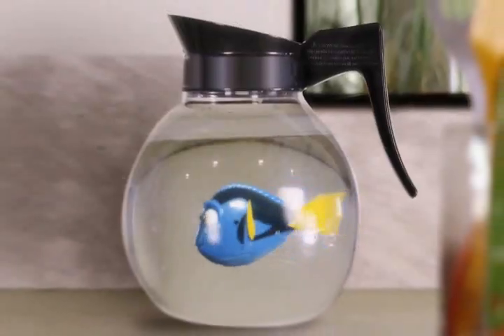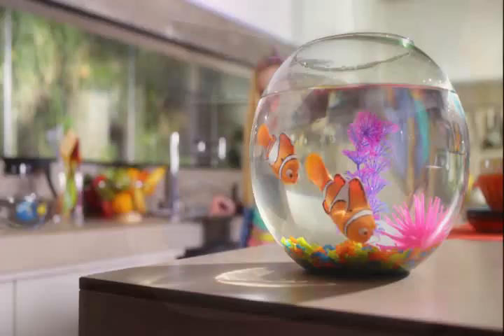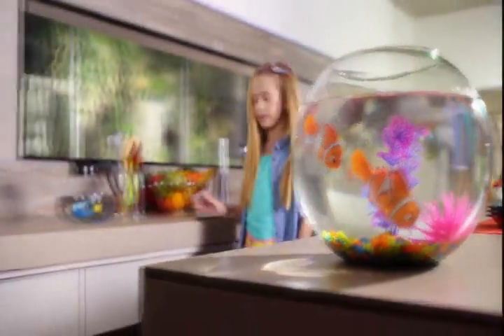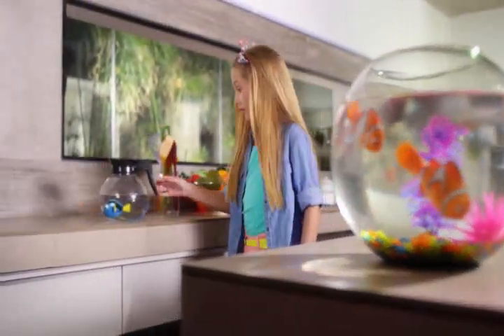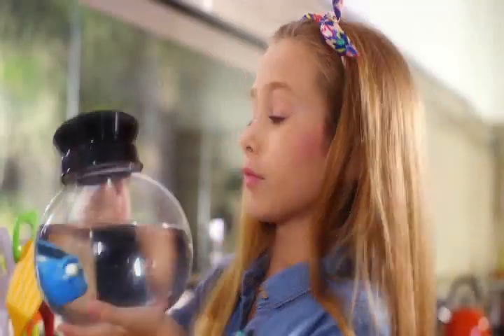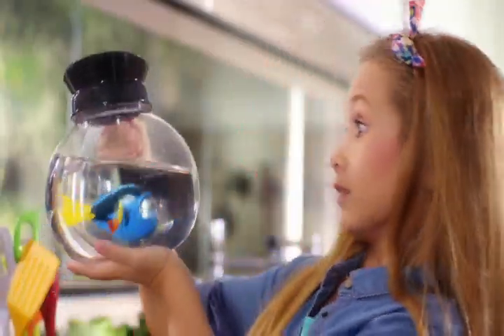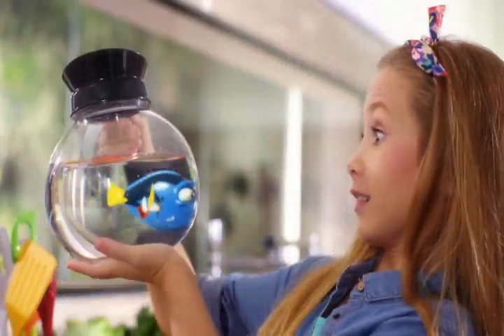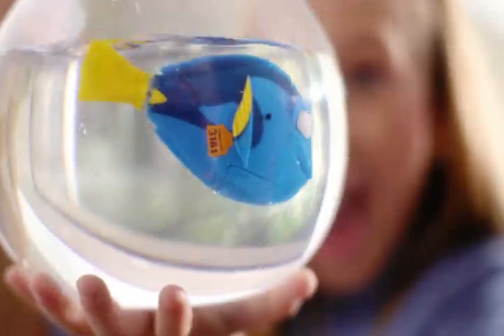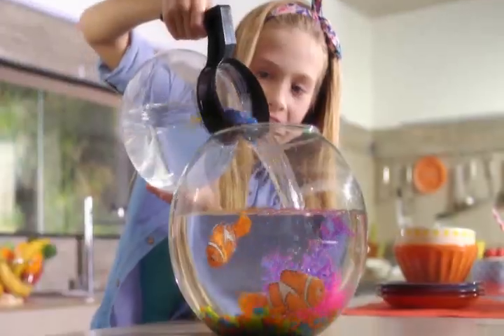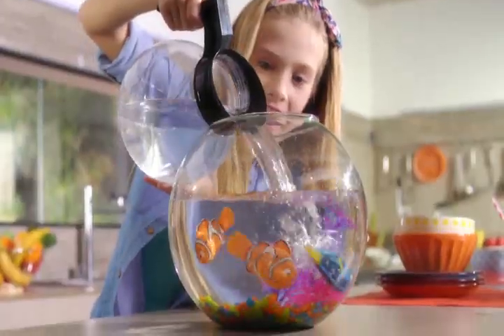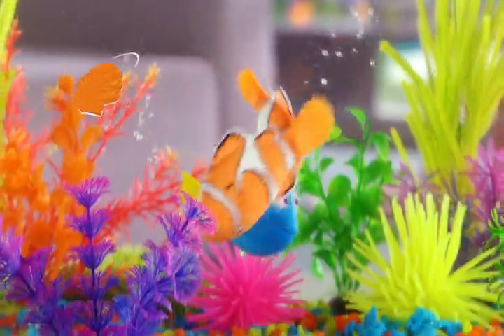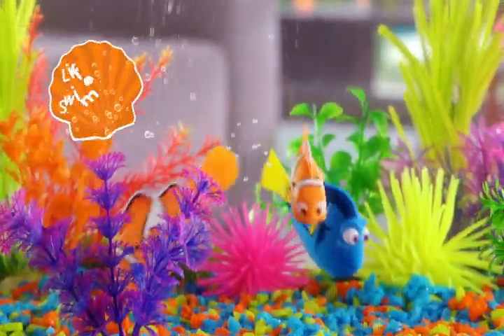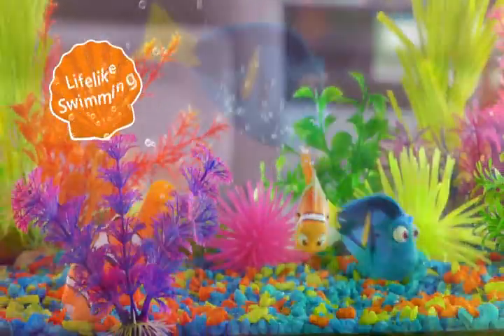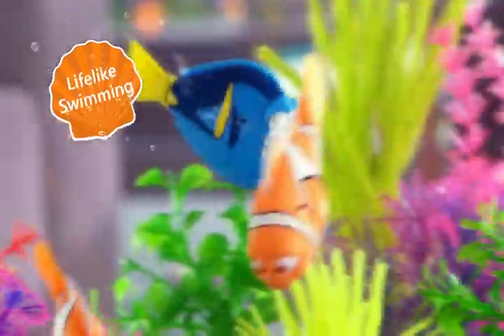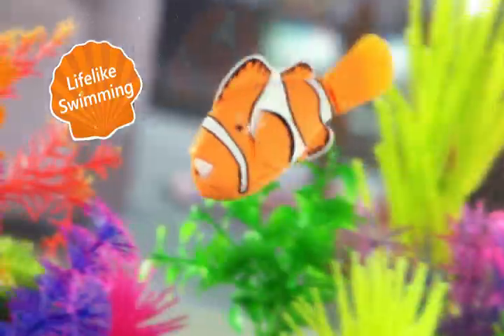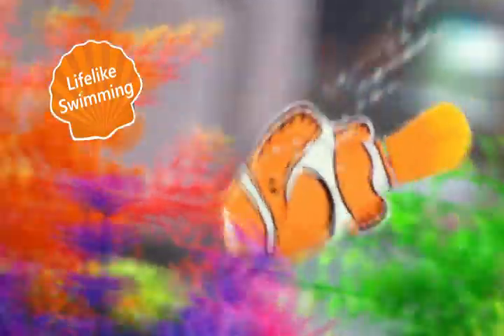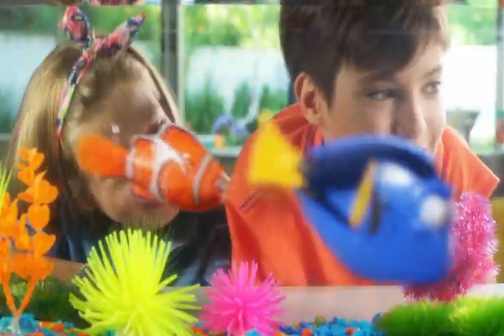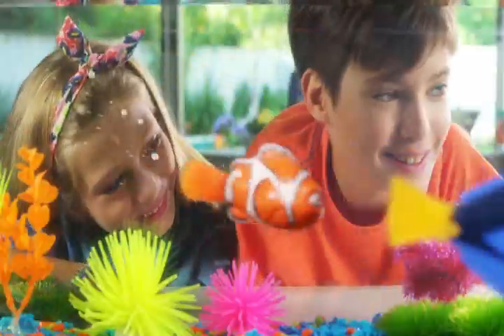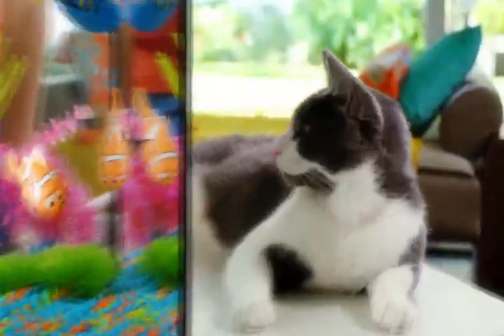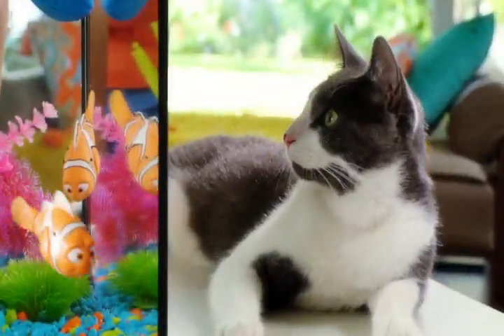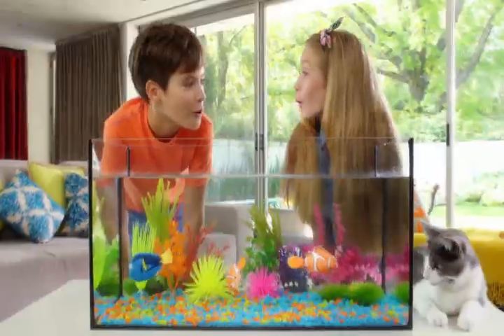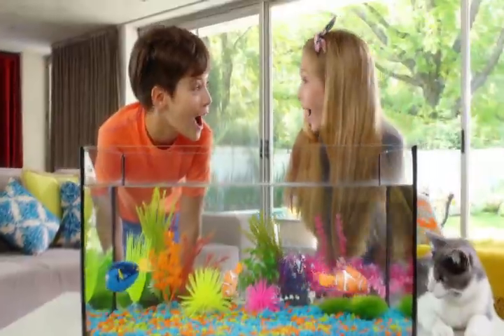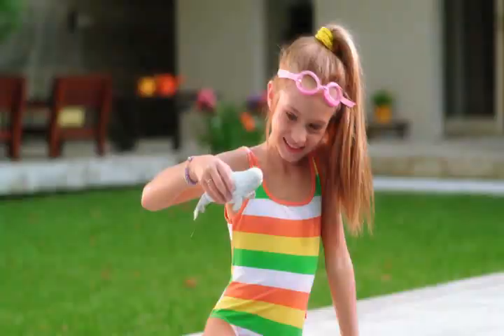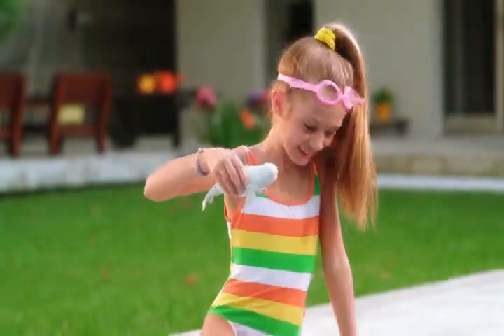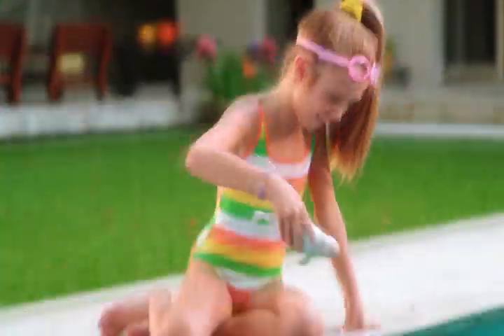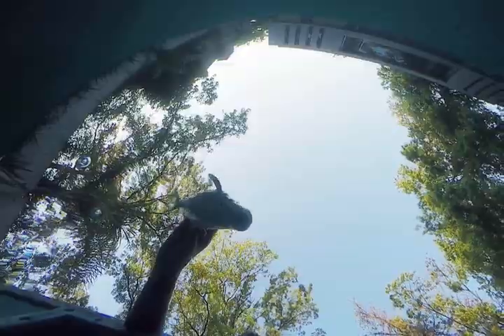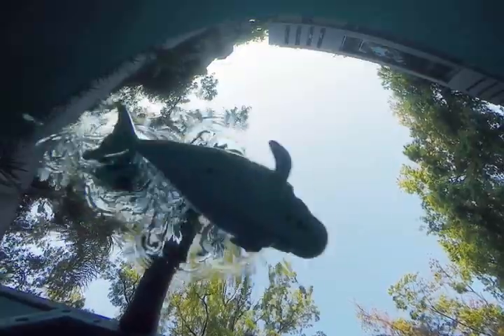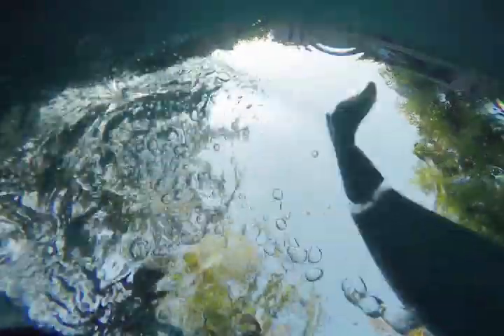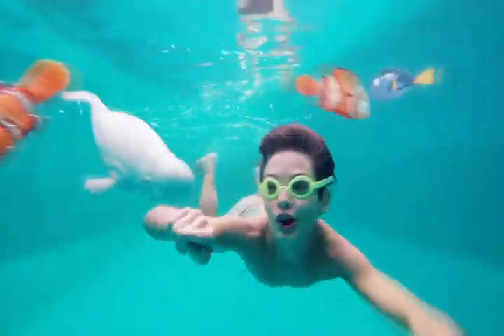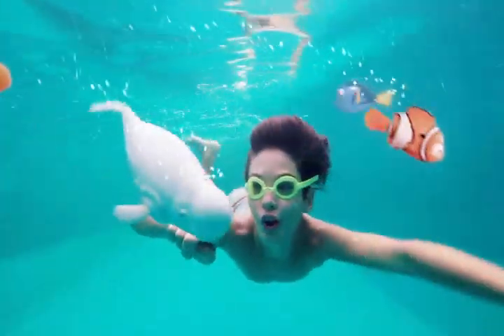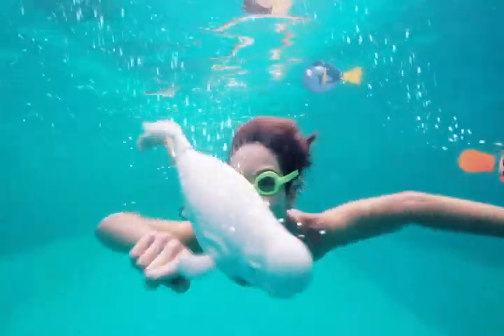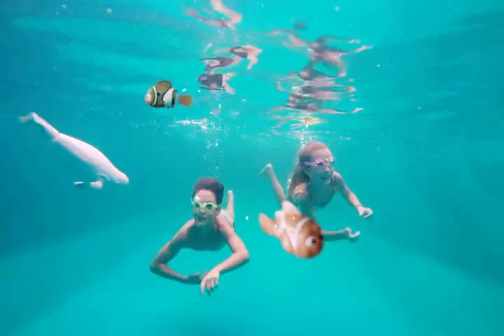Take Dory for amazing adventures in her coffee pot tank. The RoboFish lifelike swimming will fool the entire family, even the cat. Bring the magic to the pool and let Bailey the beluga whale dive and roll.